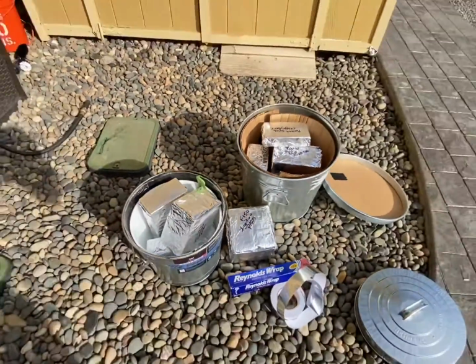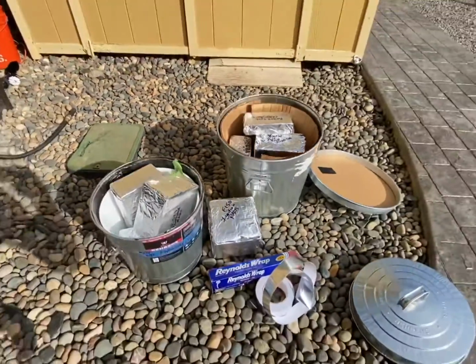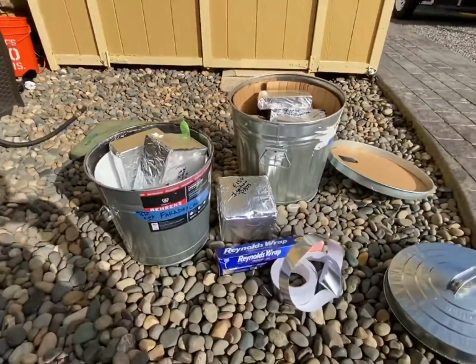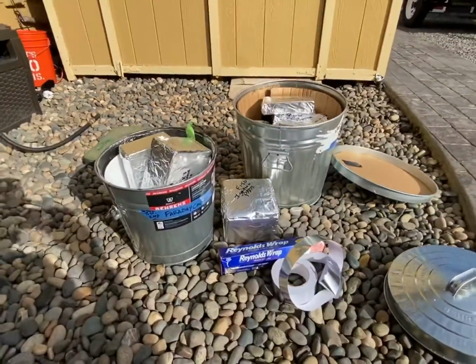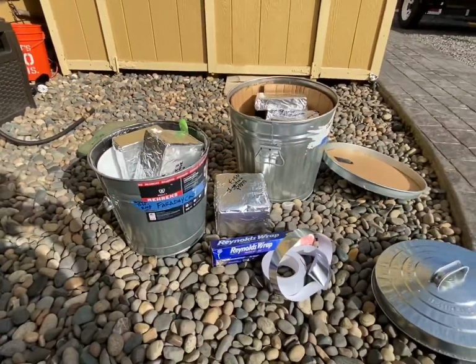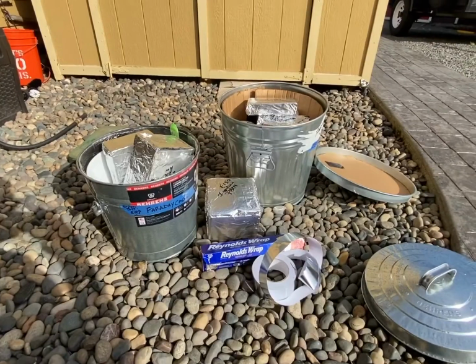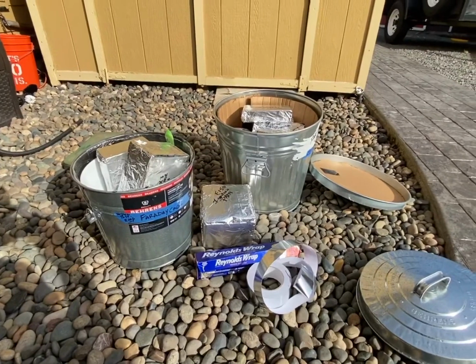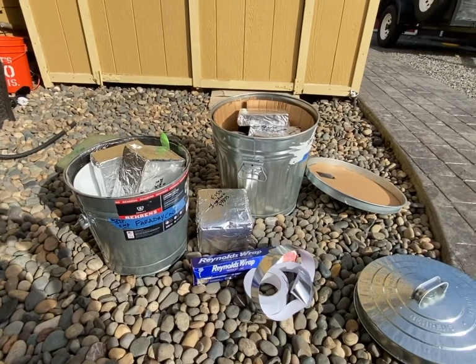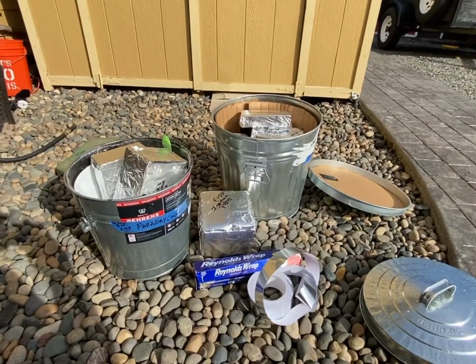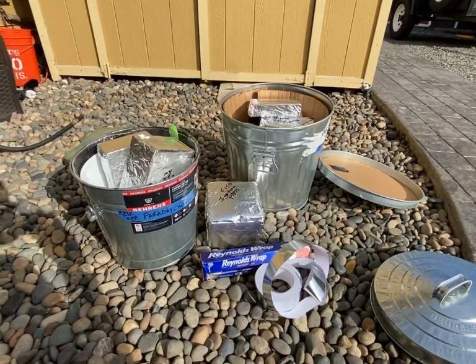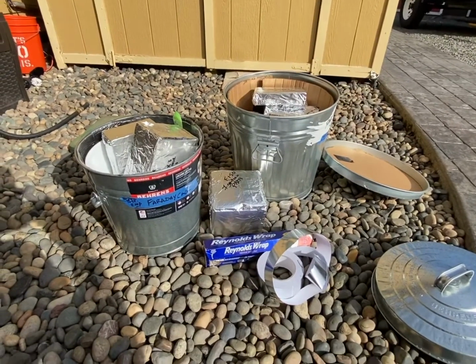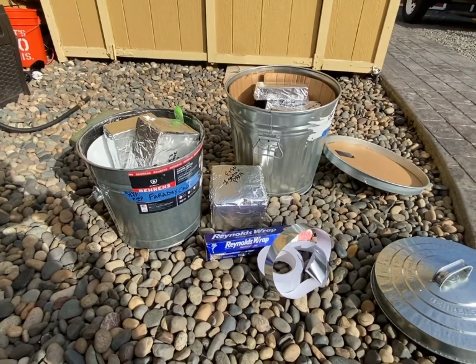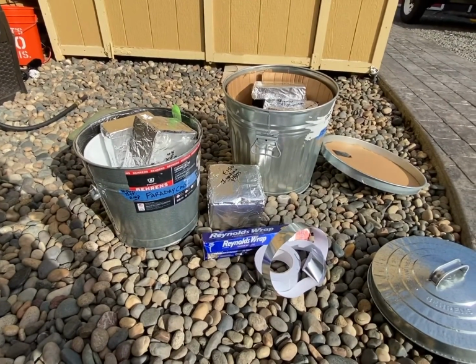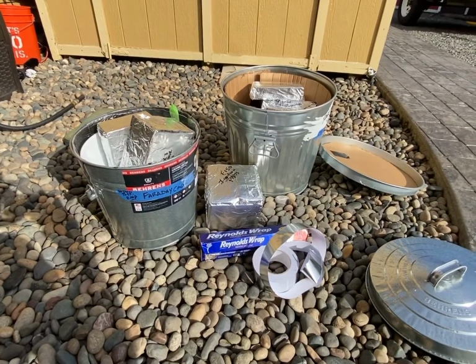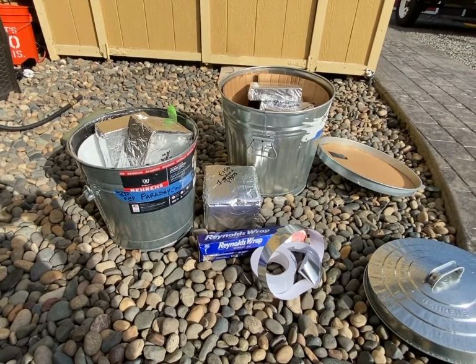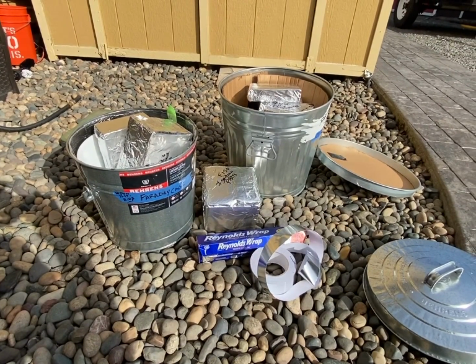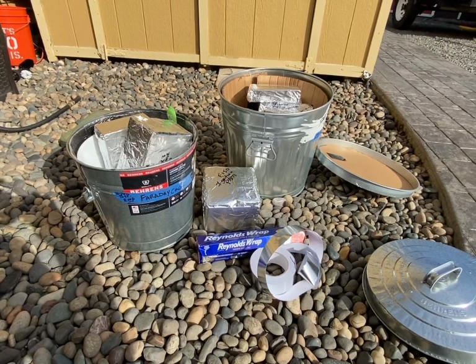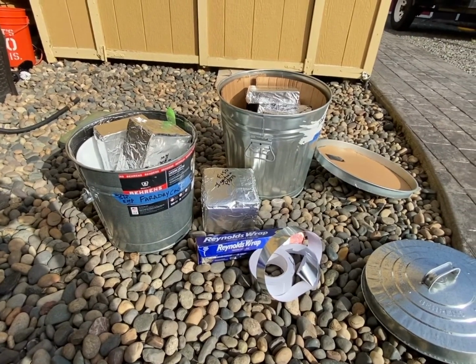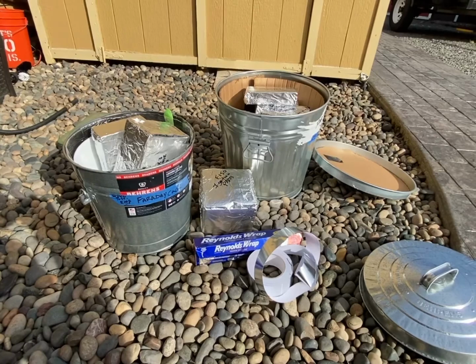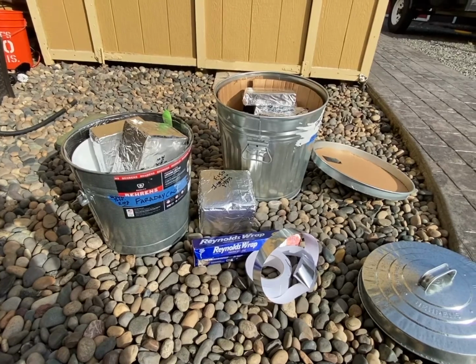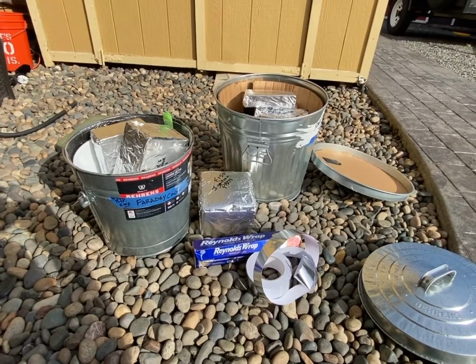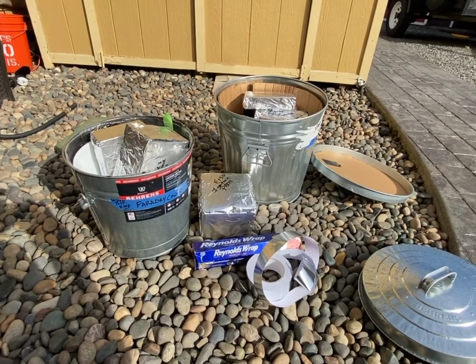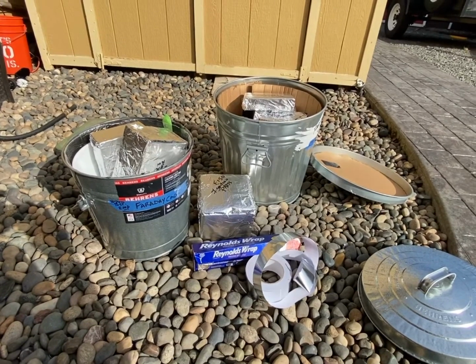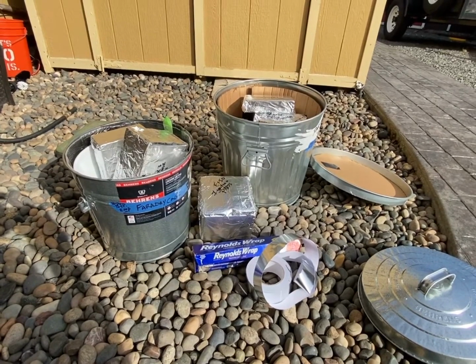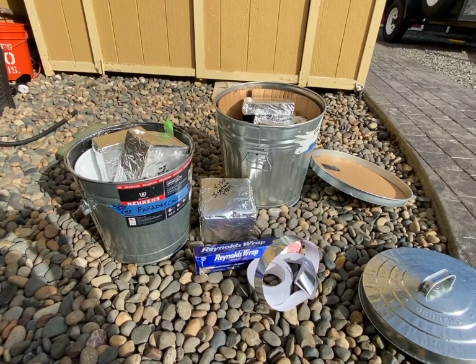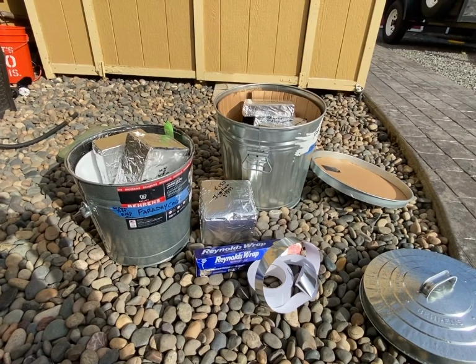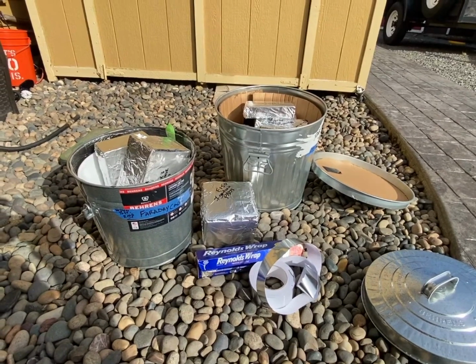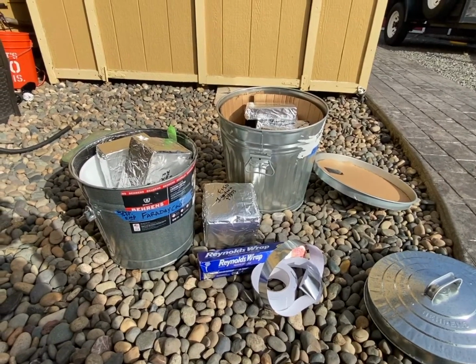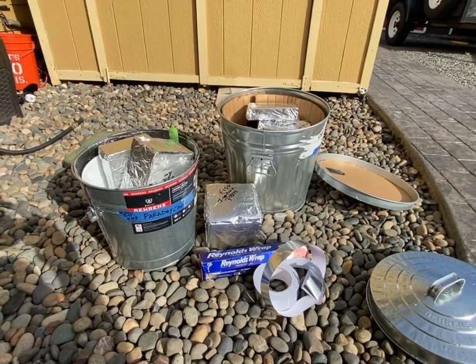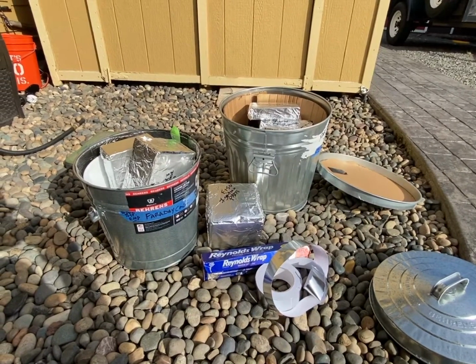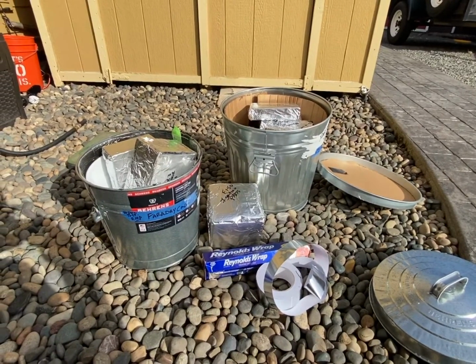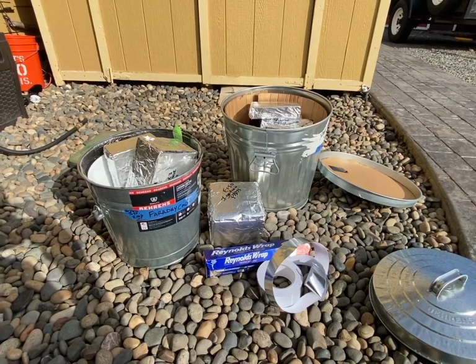Anyway, that's your basic Faraday cage — pretty cheap. Please subscribe and we'll put out more videos in the future.